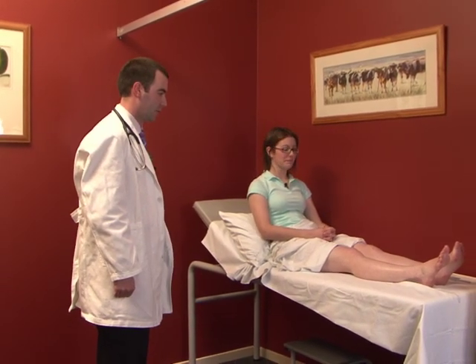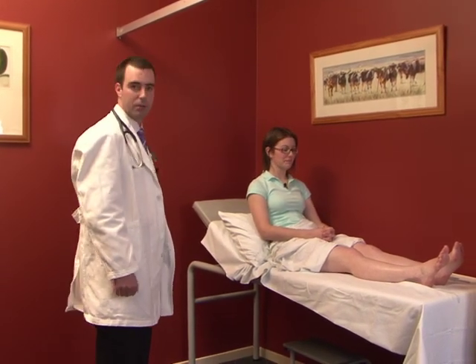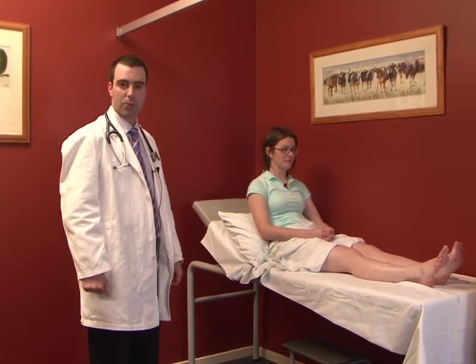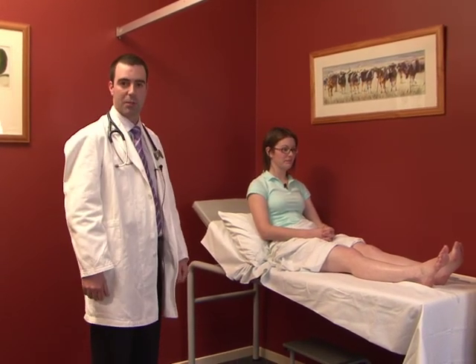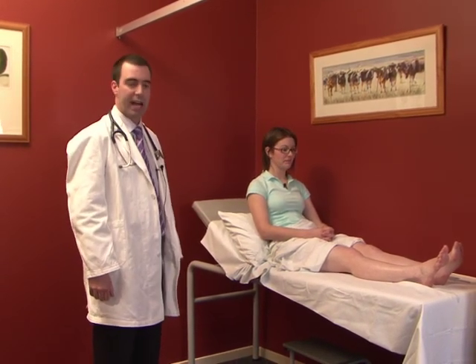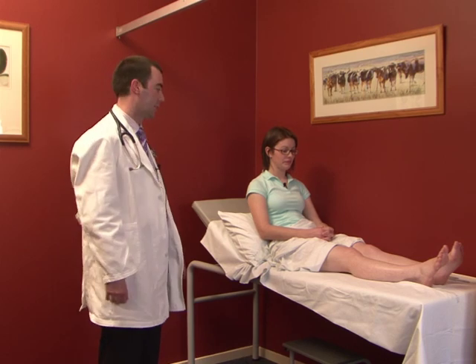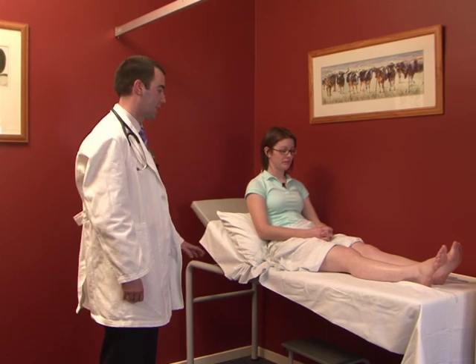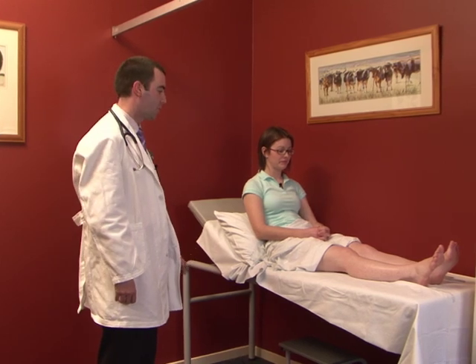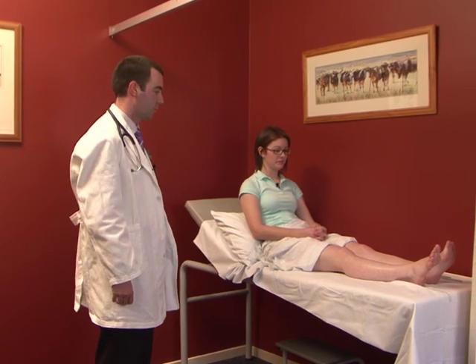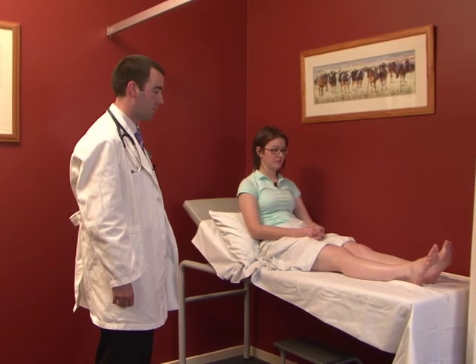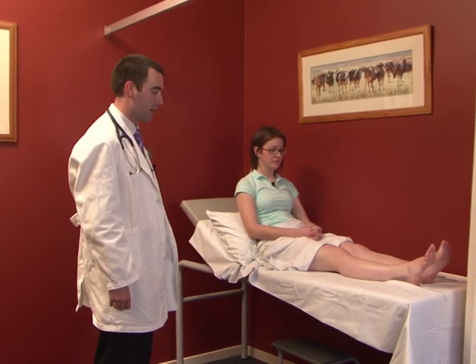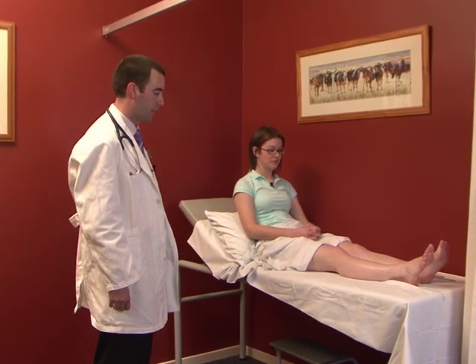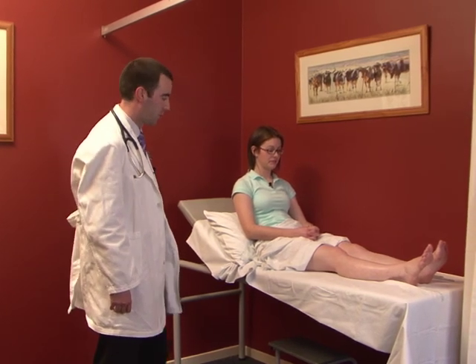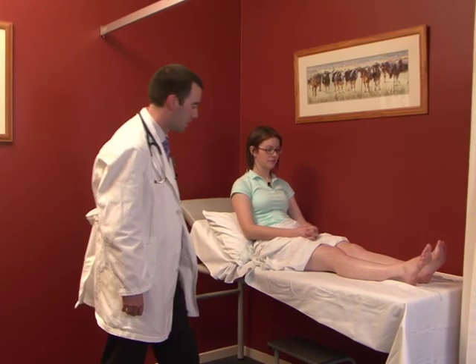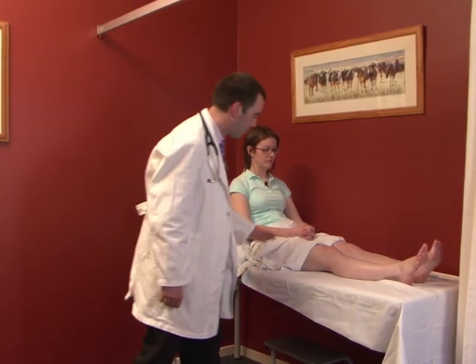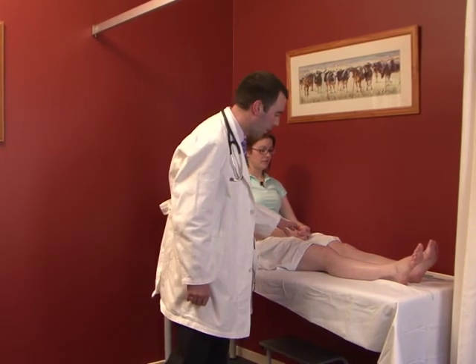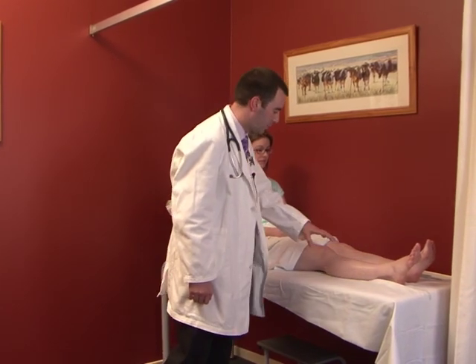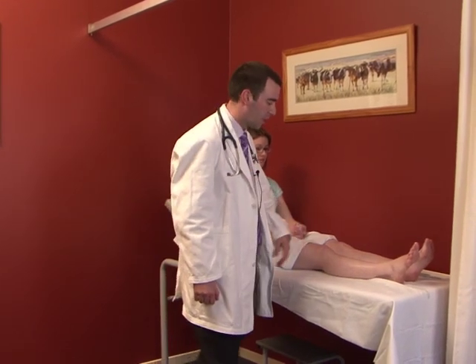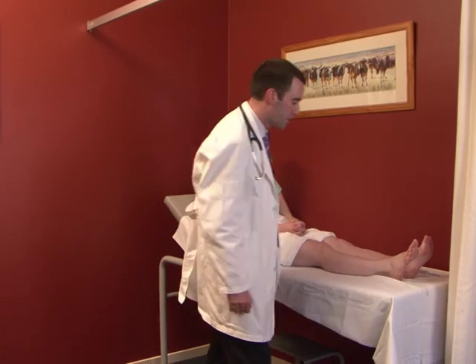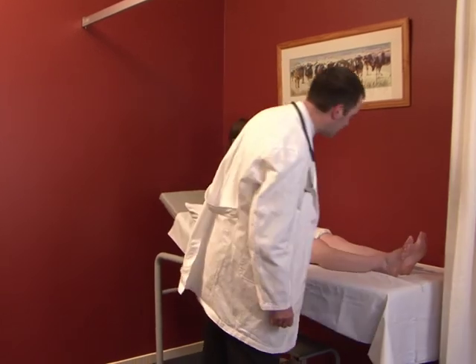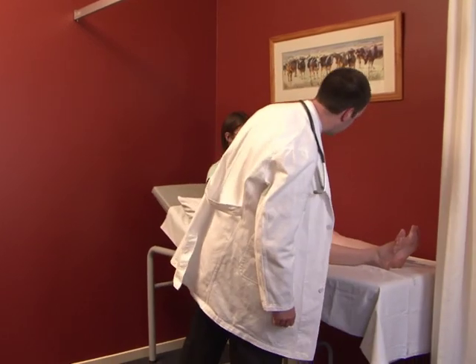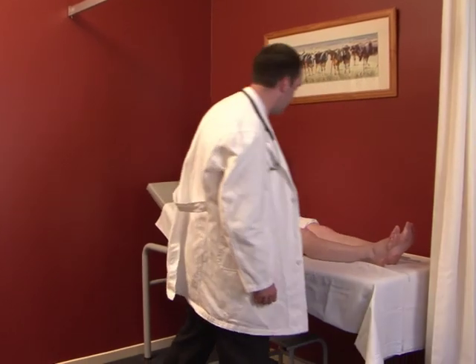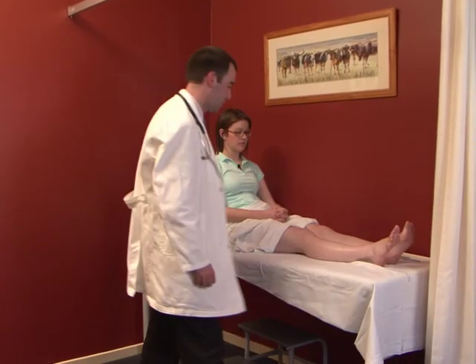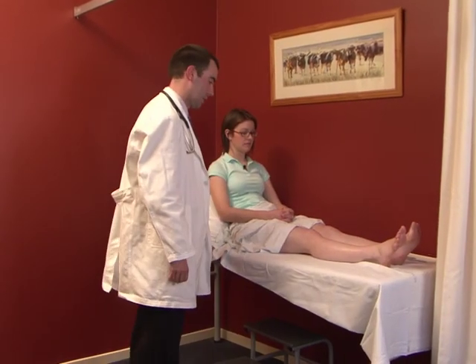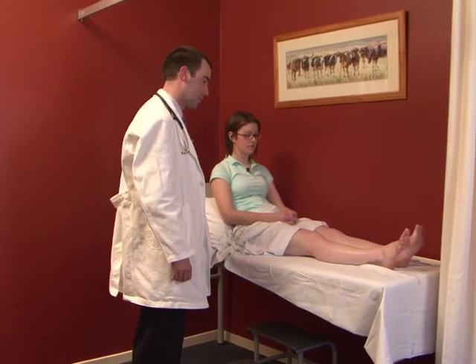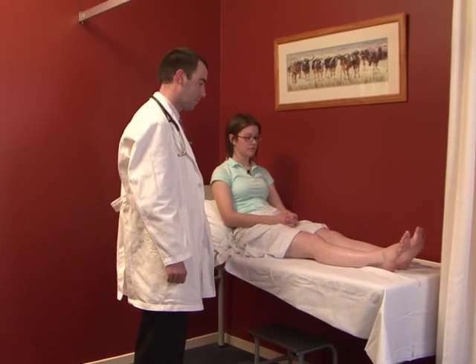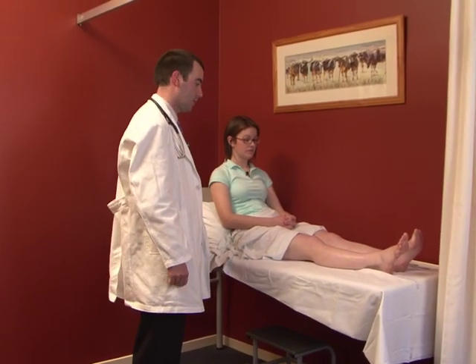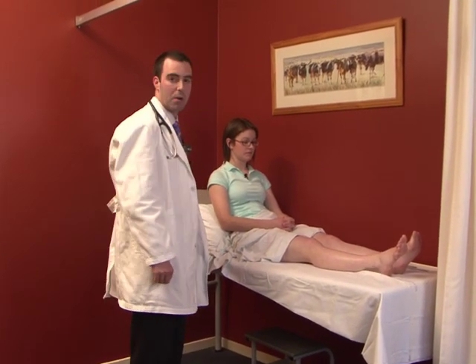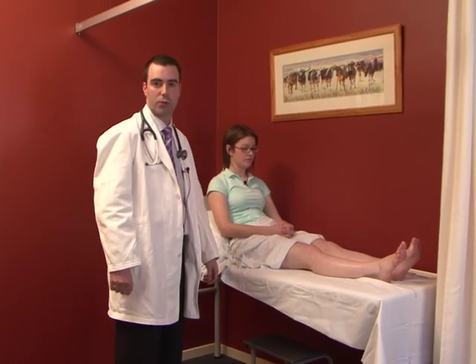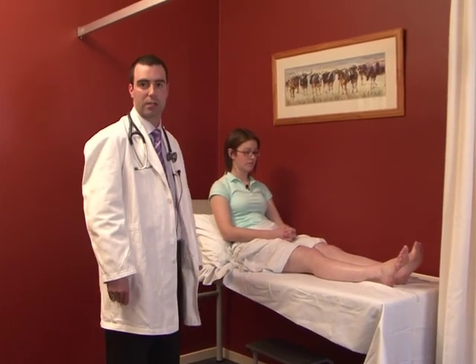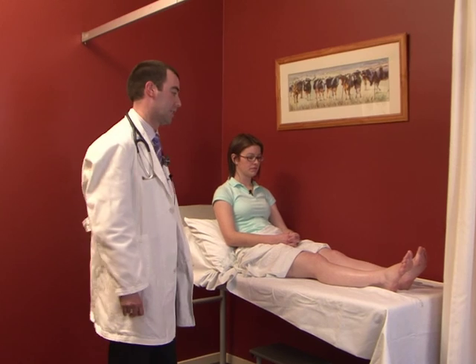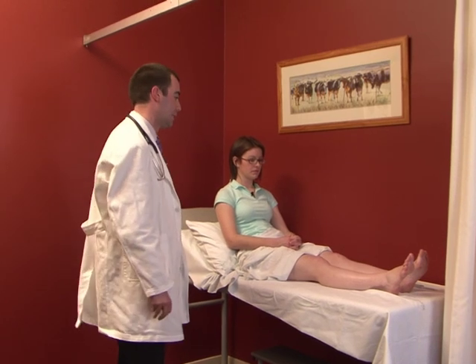With the patient adequately exposed, we perform our inspection looking for muscle bulk, fasciculations, and any surgical scars that might be clues to underlying disease.